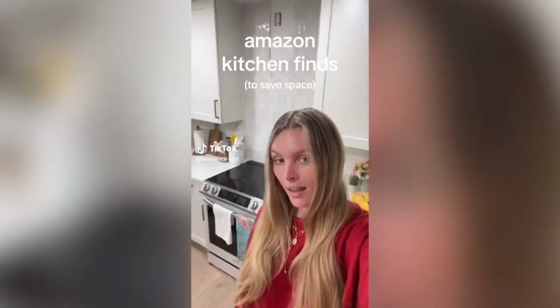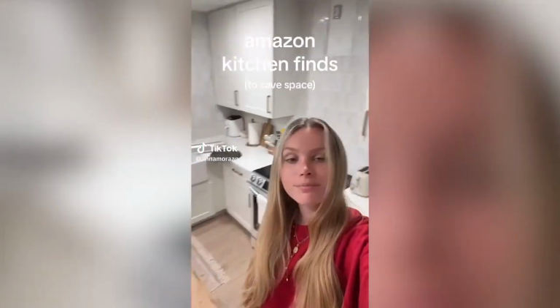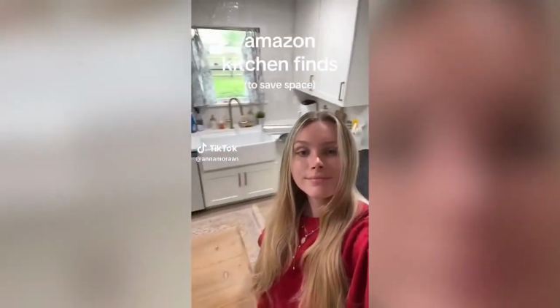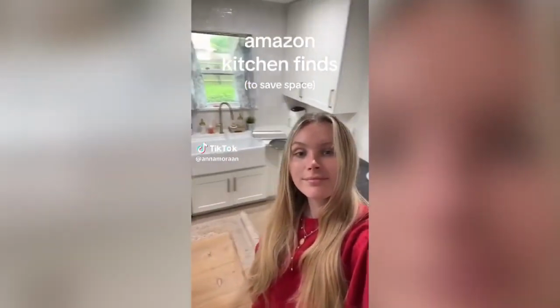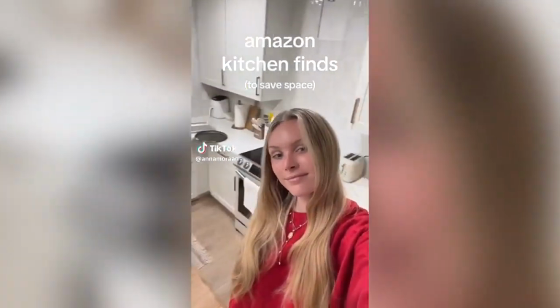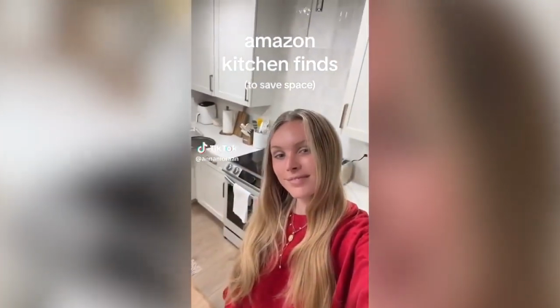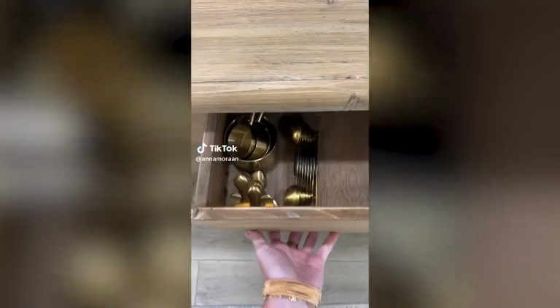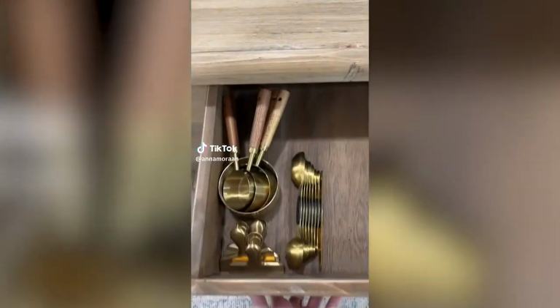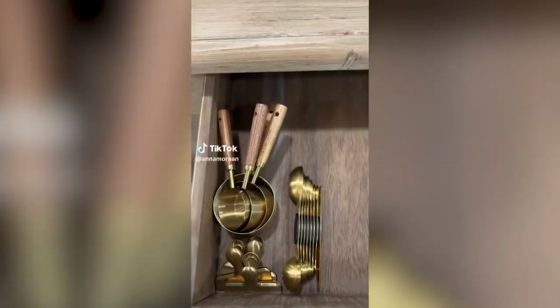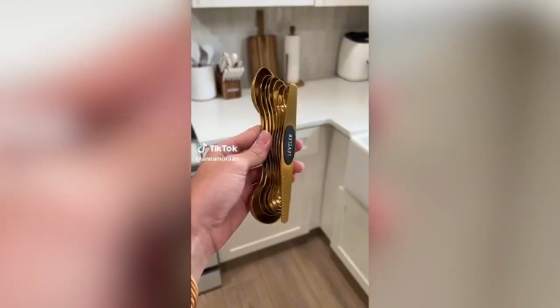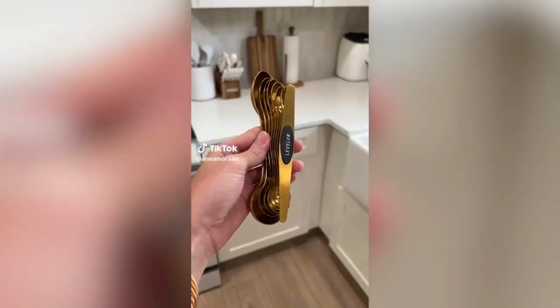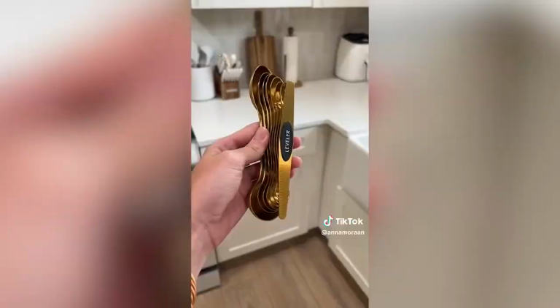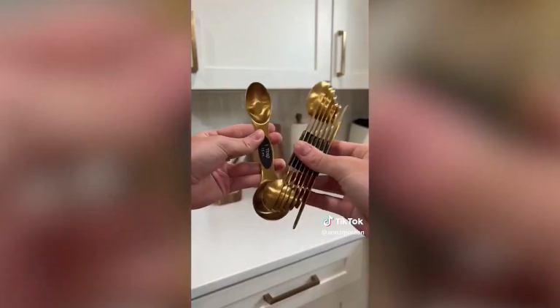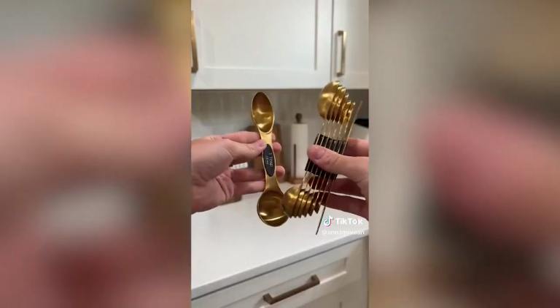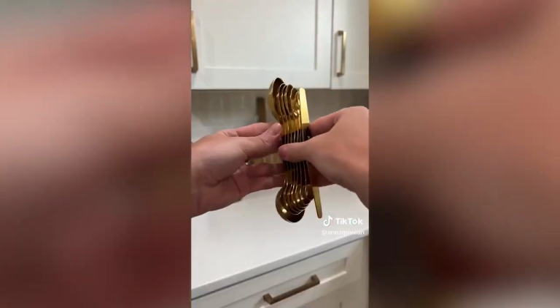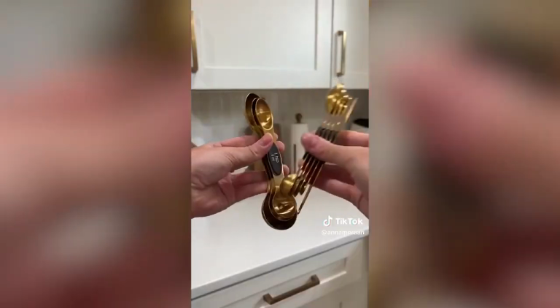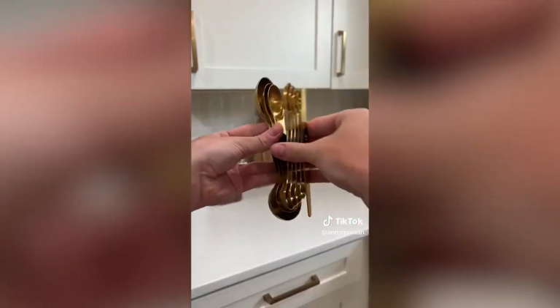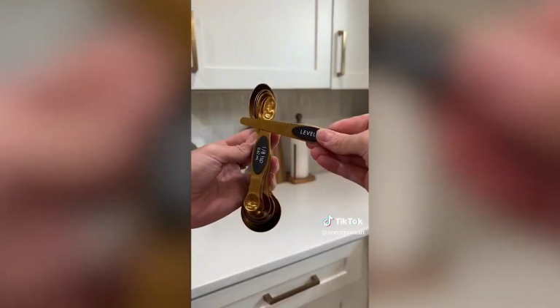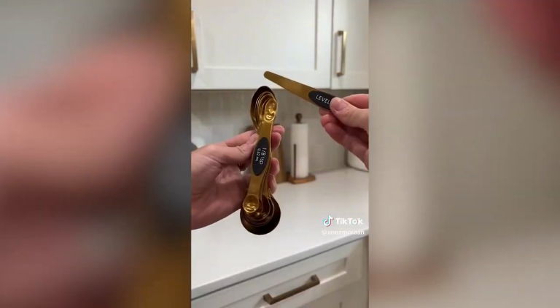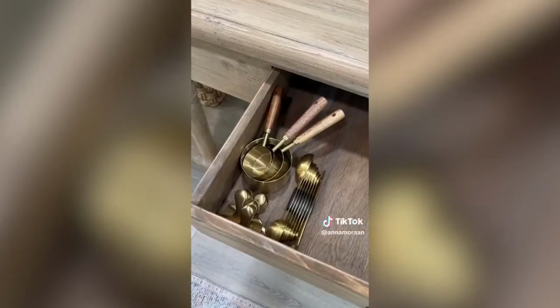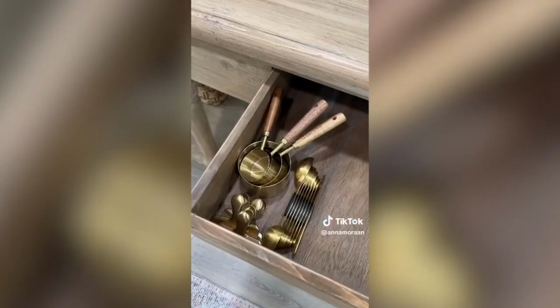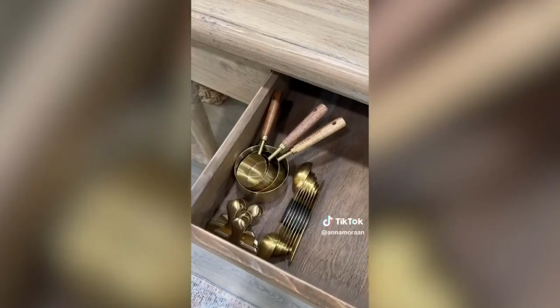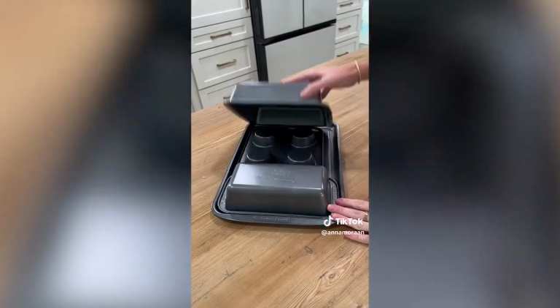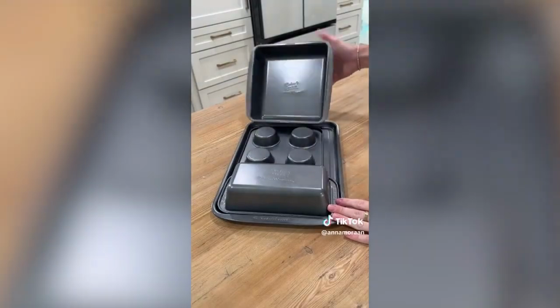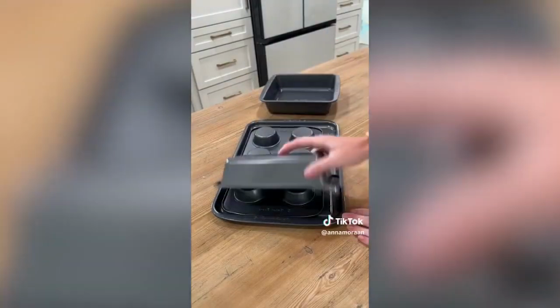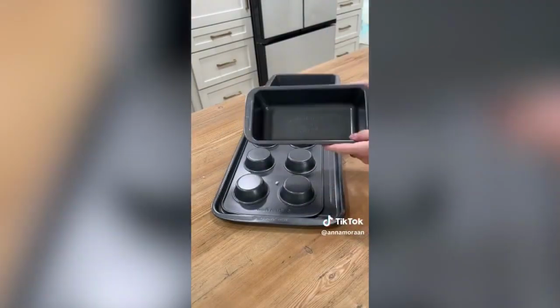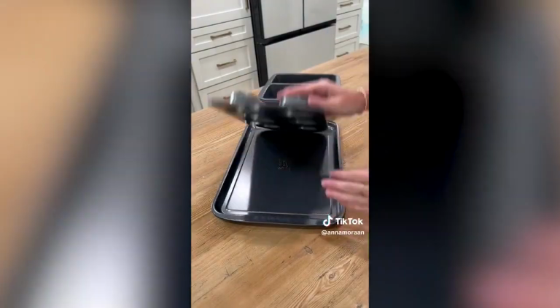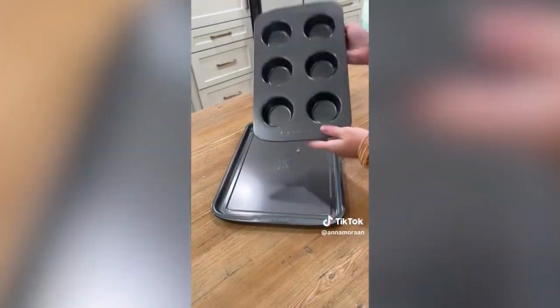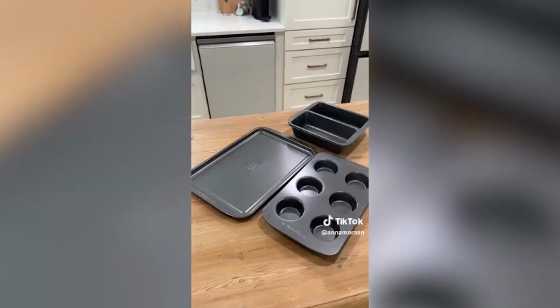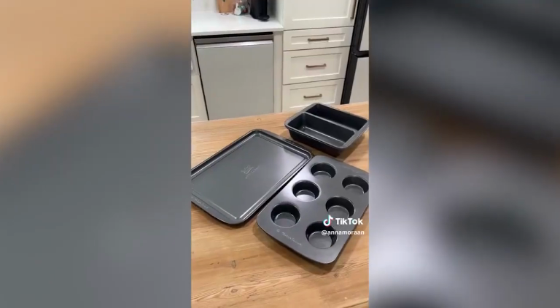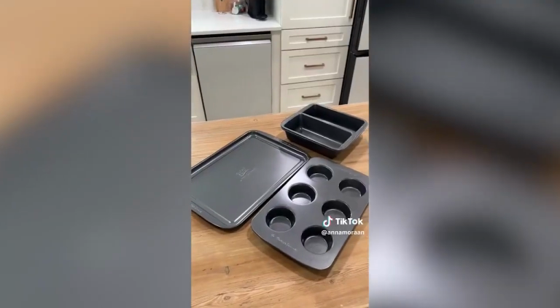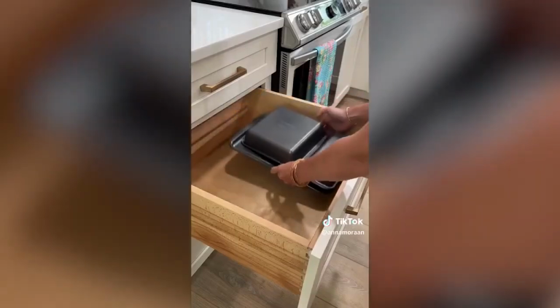Amazon kitchen finds that save so much space. Measuring spoons can be so bulky and annoying, so I love these because they're magnetic and they all stick together so I never lose them. It even comes with a leveler if you're feeling fancy. Where you lose a lot of space is the pots and pans, so this is amazing because they all fit into one.